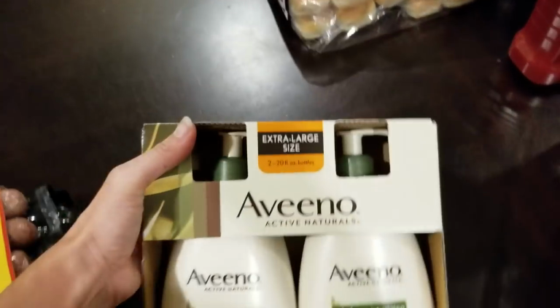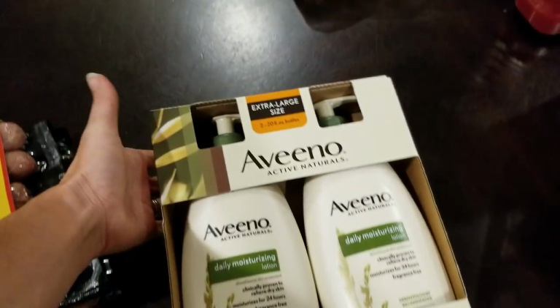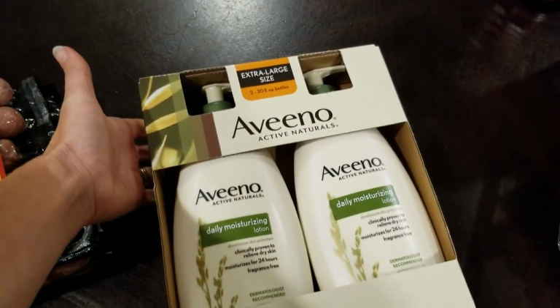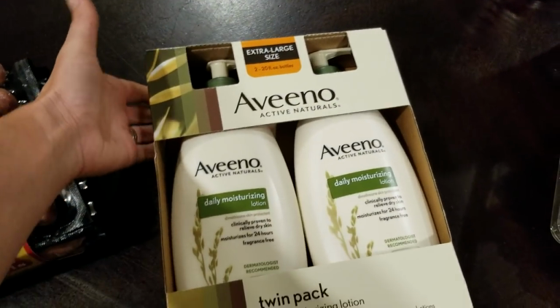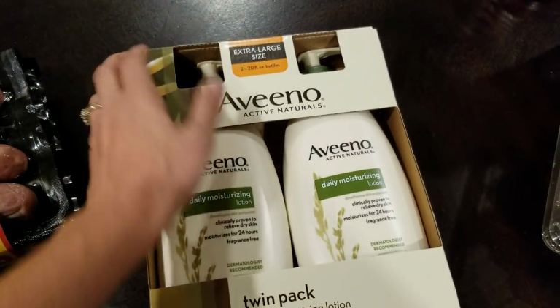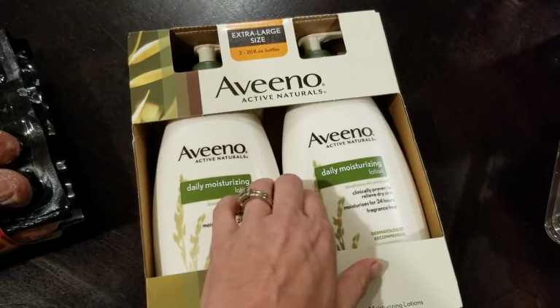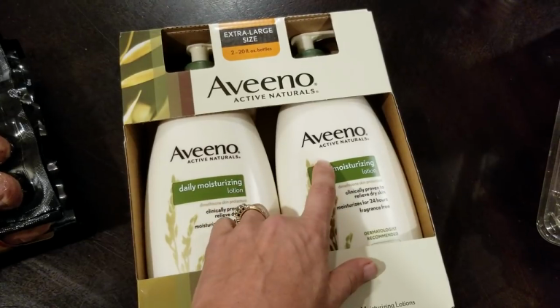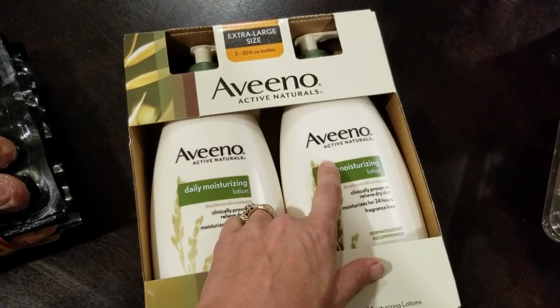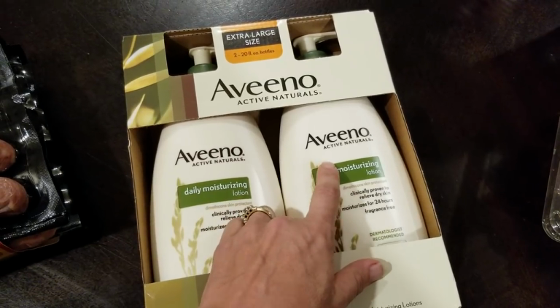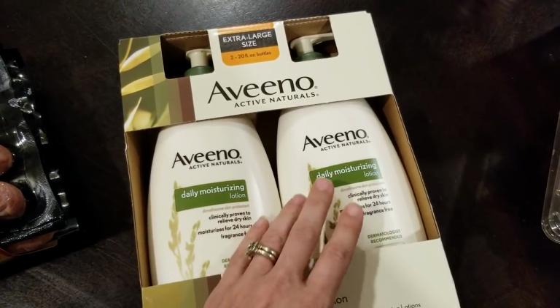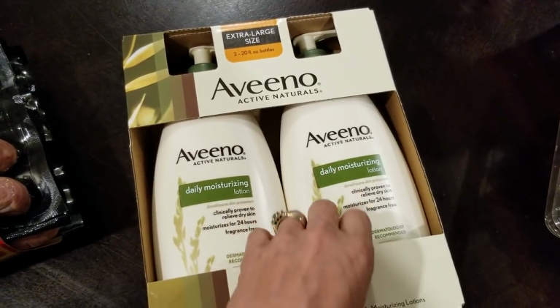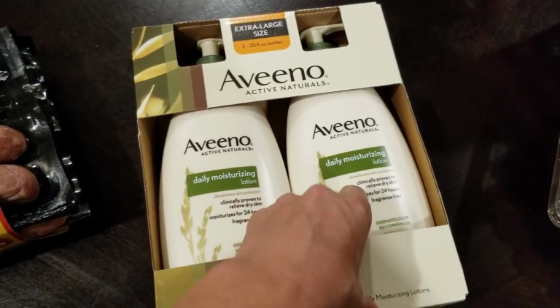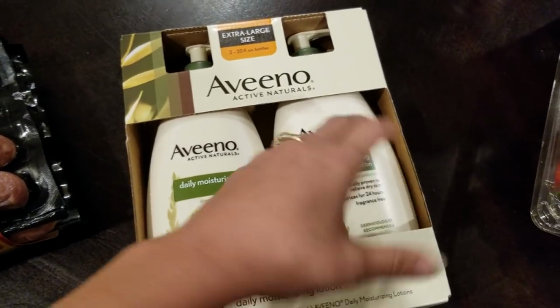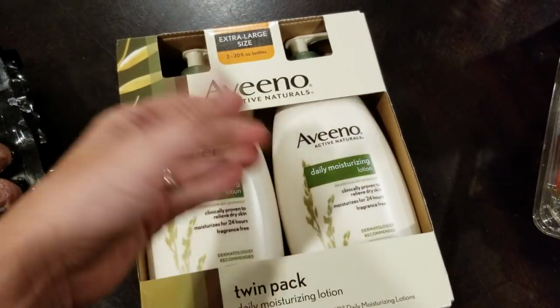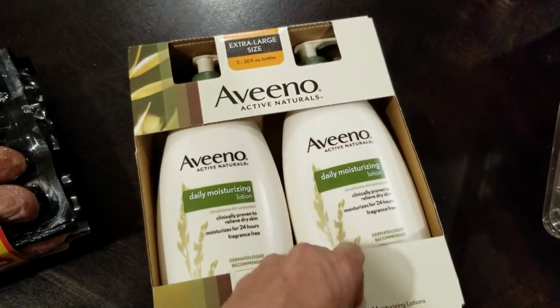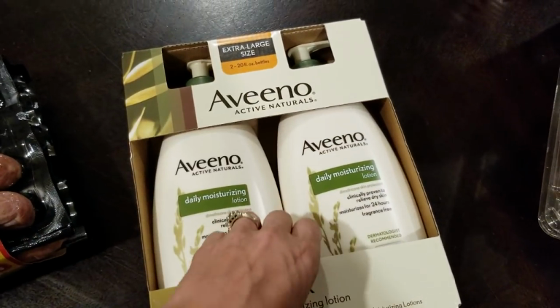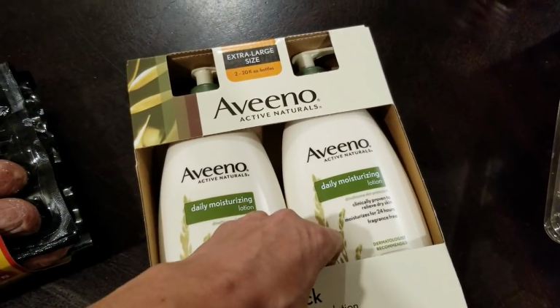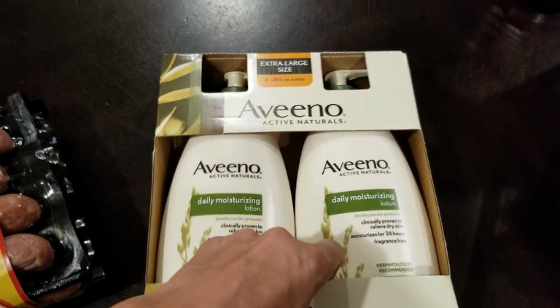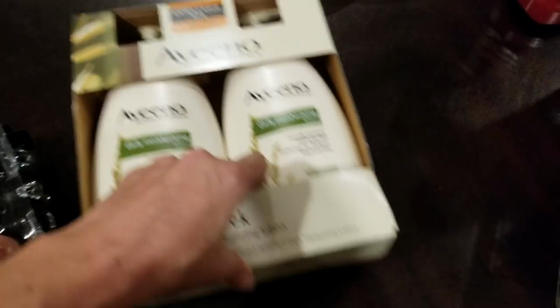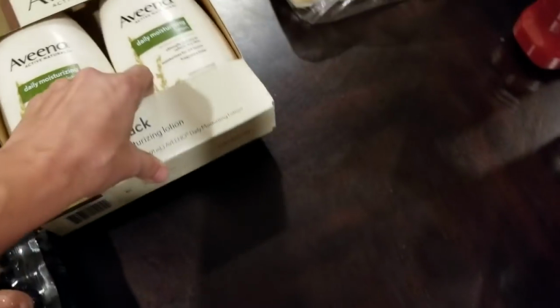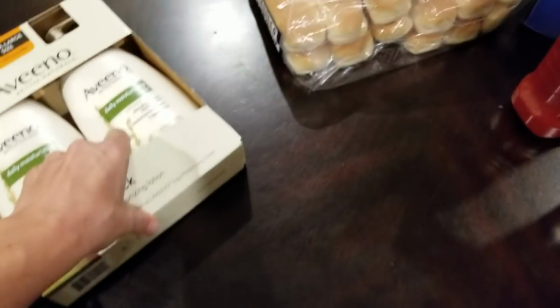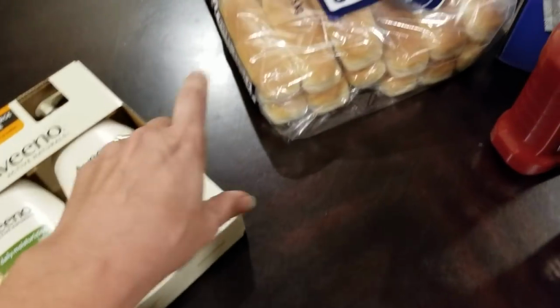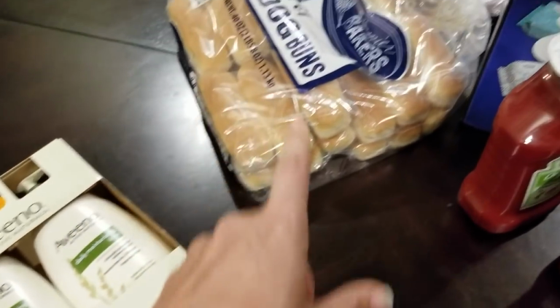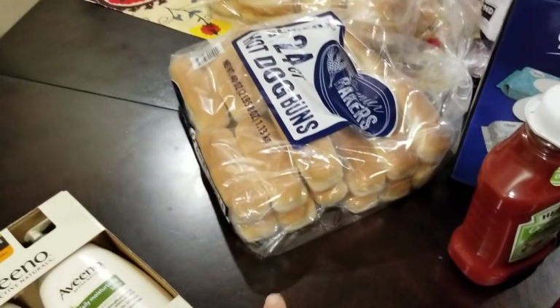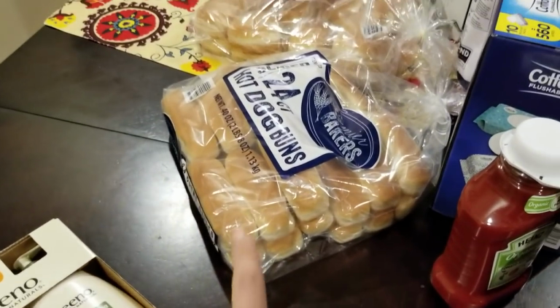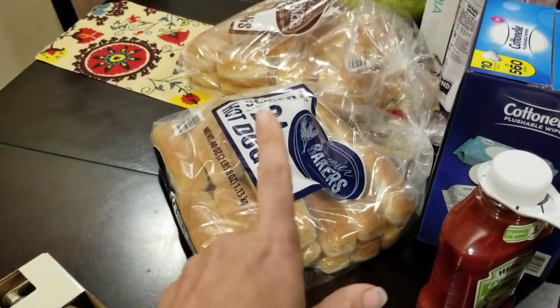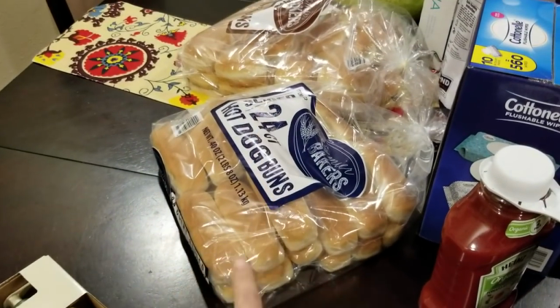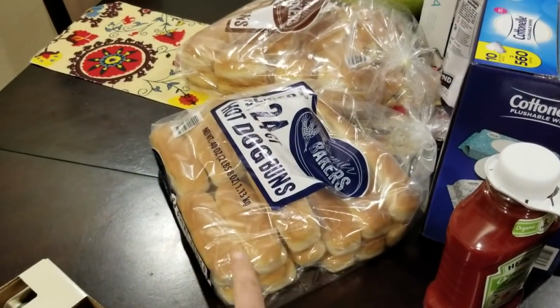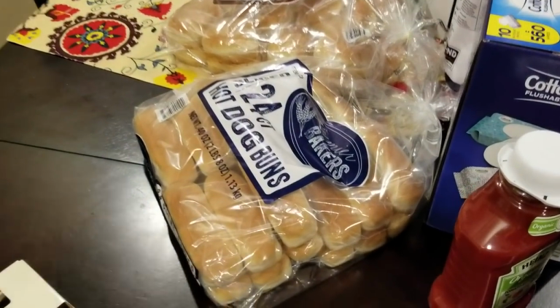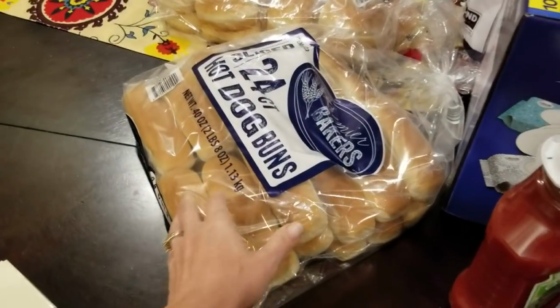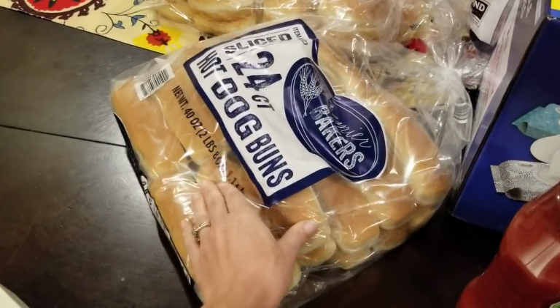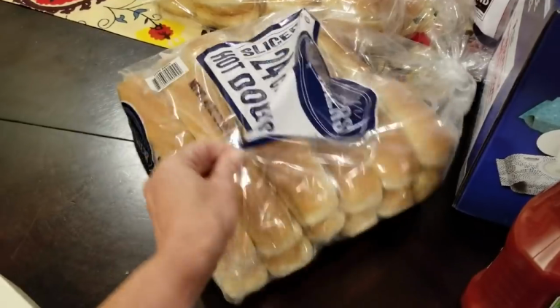We were out of lotion, and this is our favorite — the Aveeno. It just happened to be on sale, which is great because we needed some. I went ahead and picked up some hot dog buns for those hot dogs.